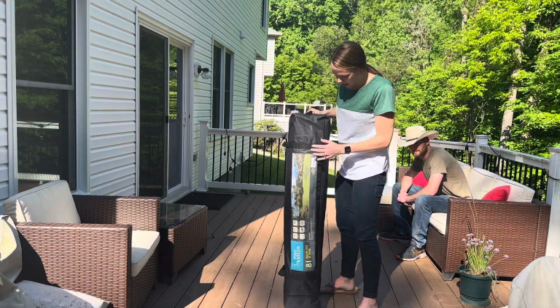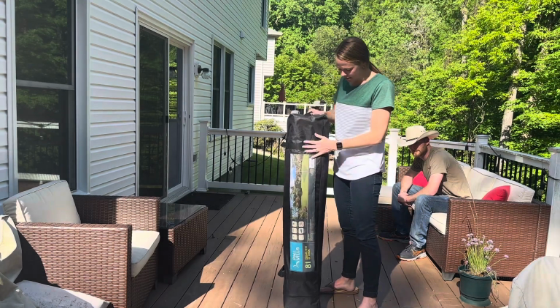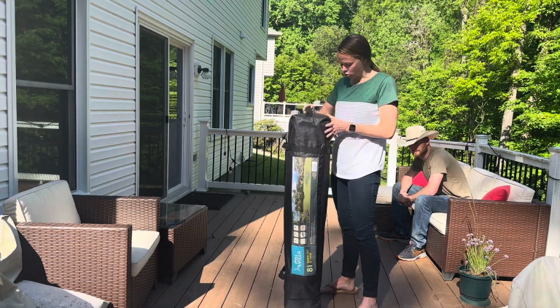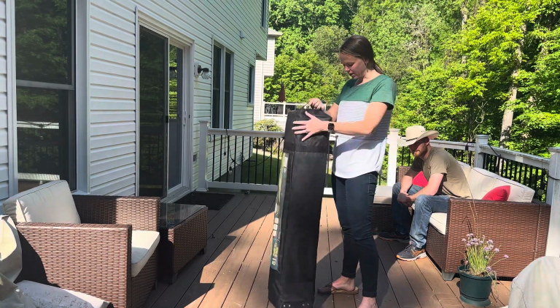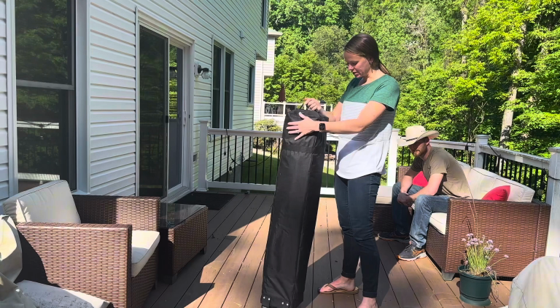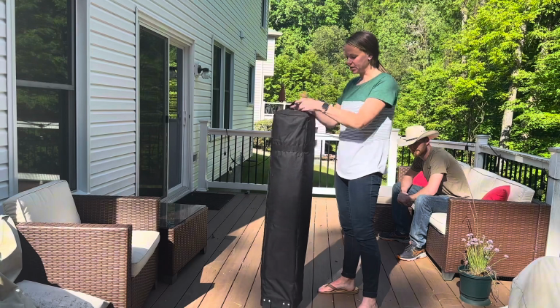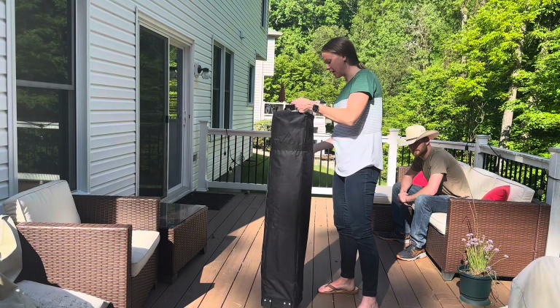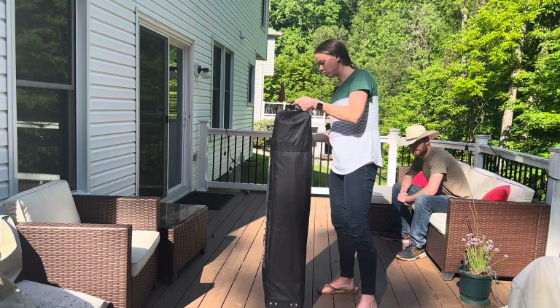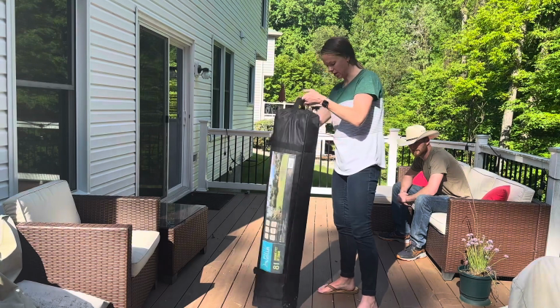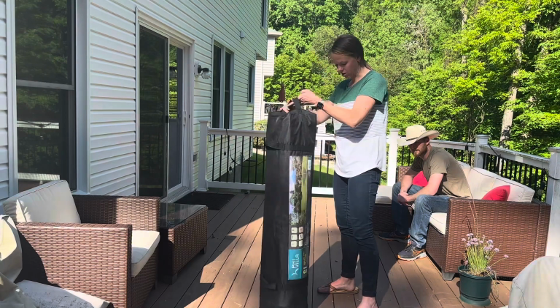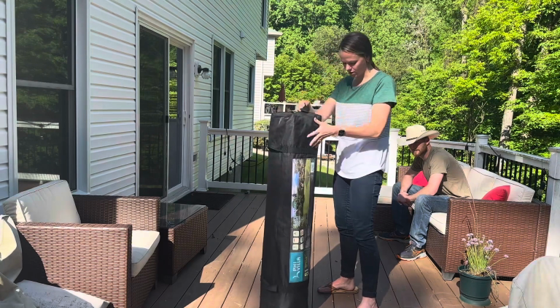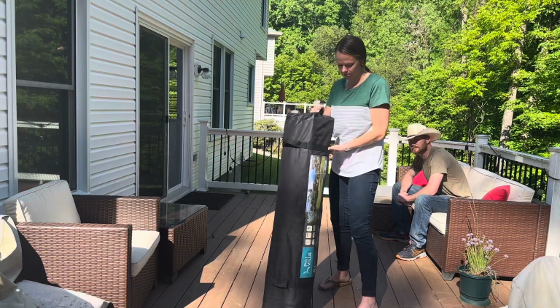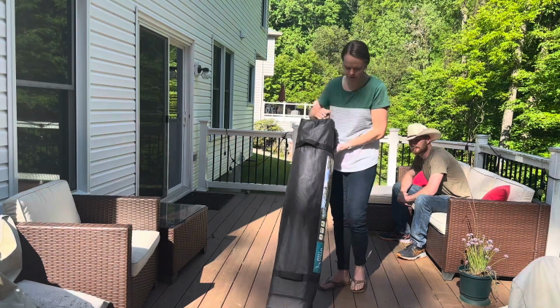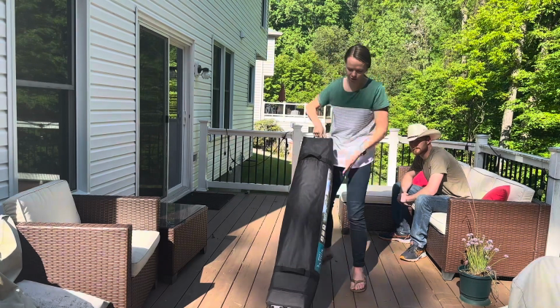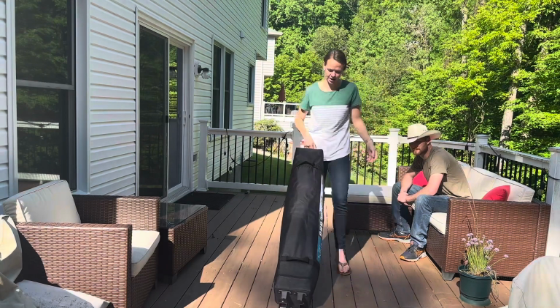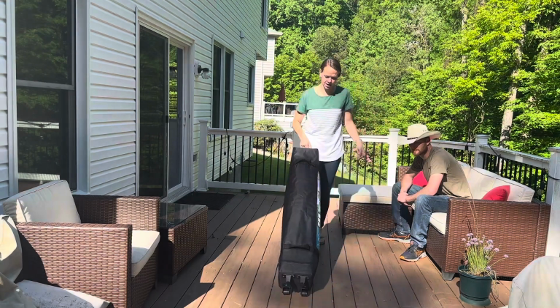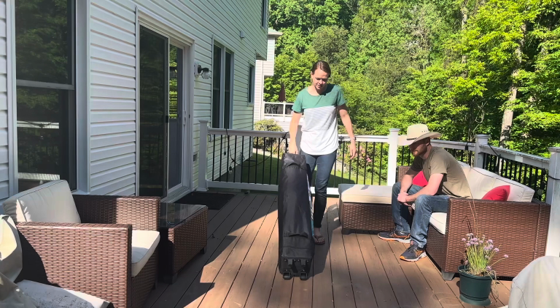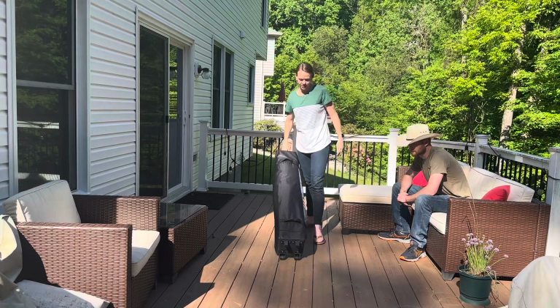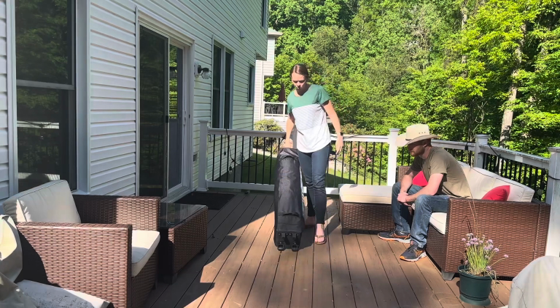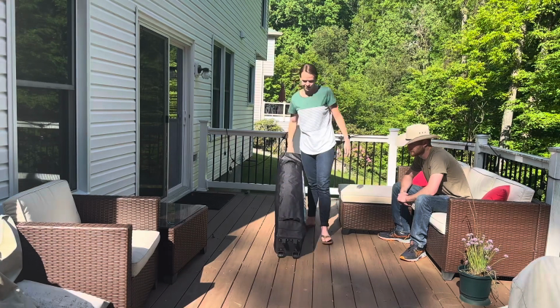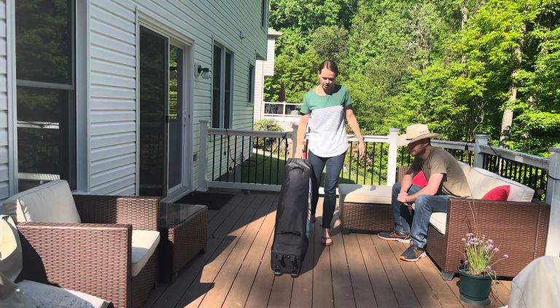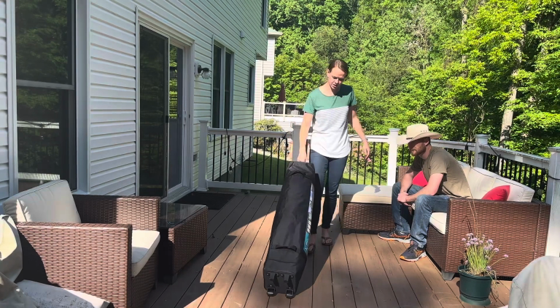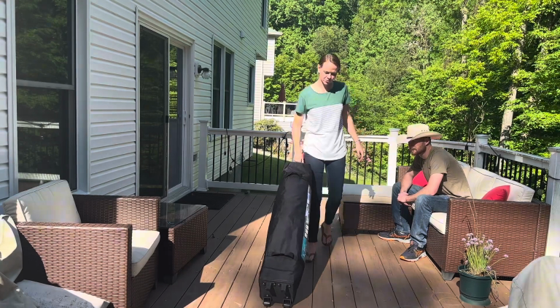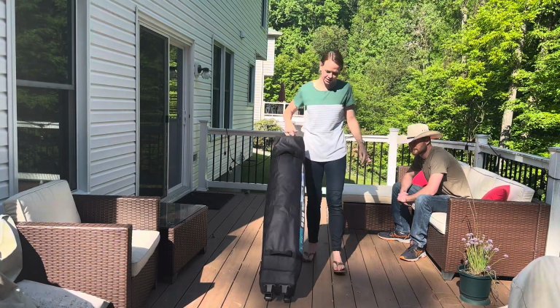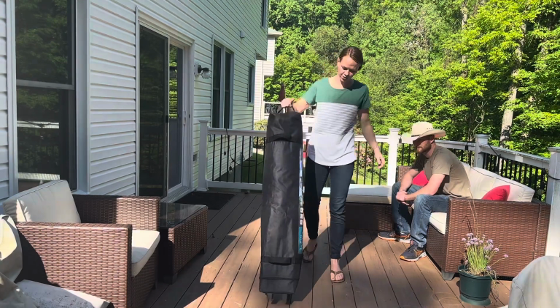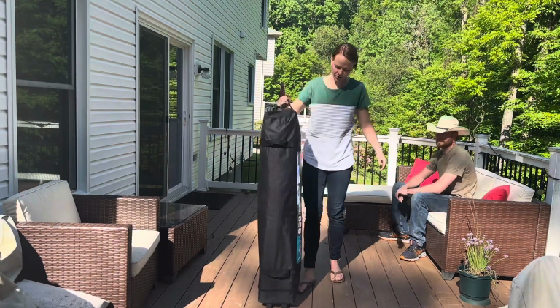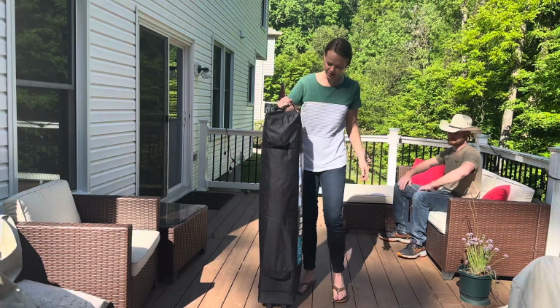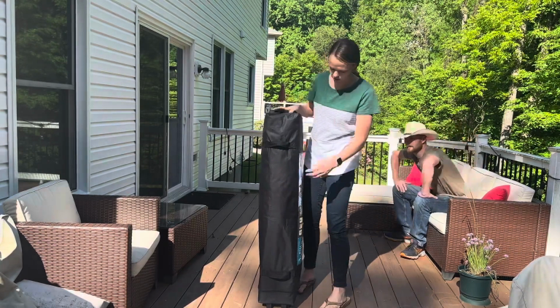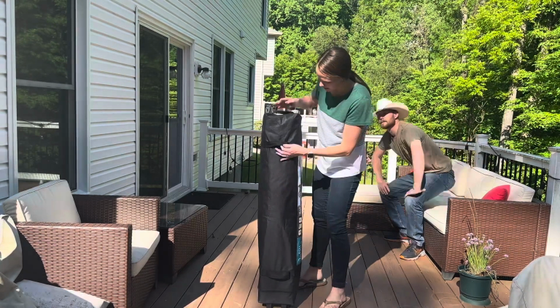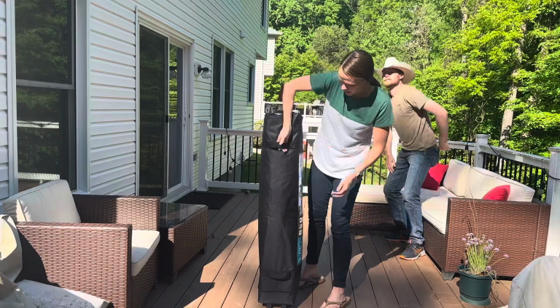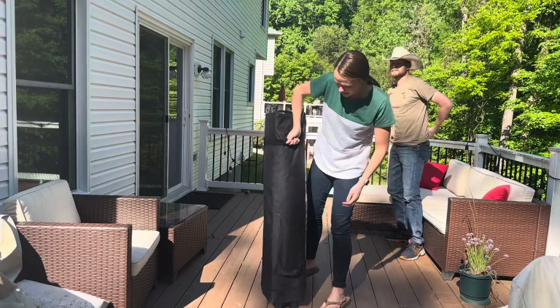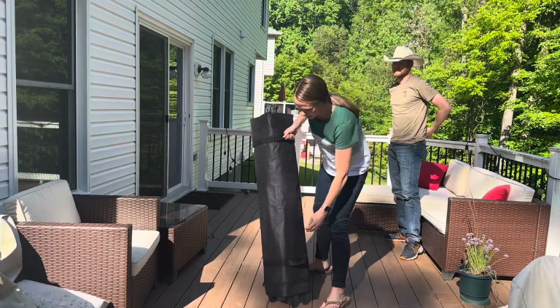It comes in this traveling case which has nice handles and also wheels on the bottom so you can drag it. This thing weighs about 27 pounds but really easy to get around with all these handles. Easy to set up.